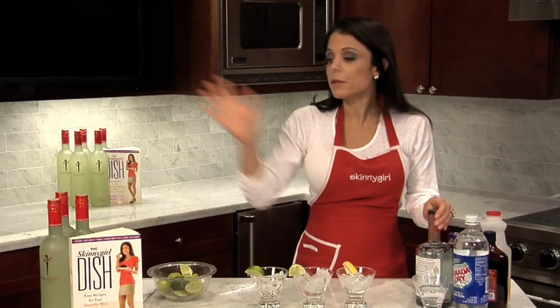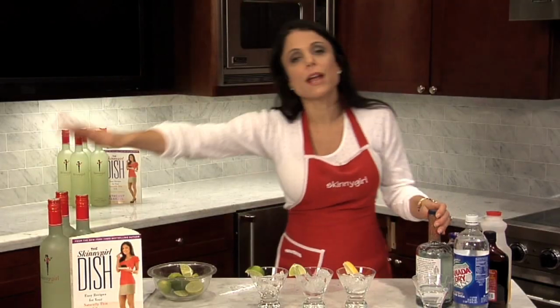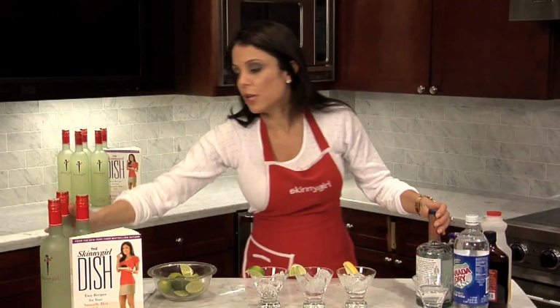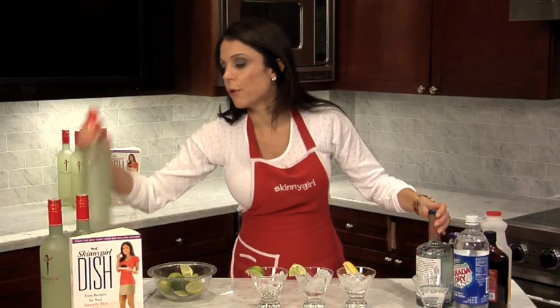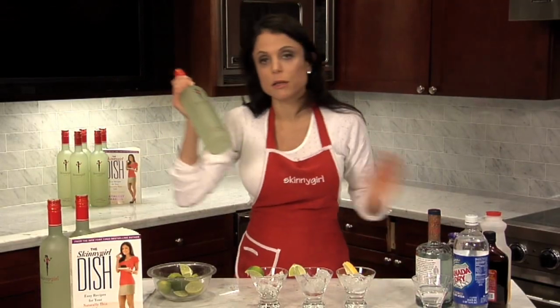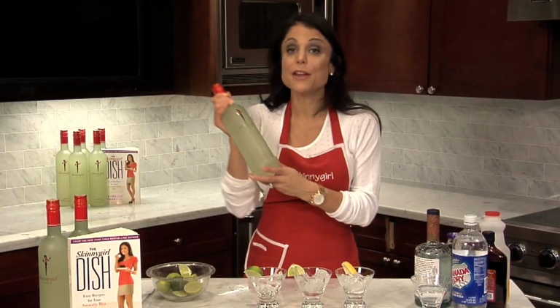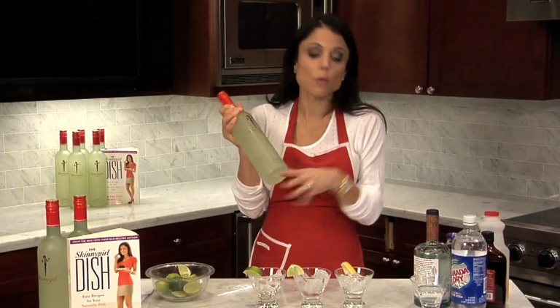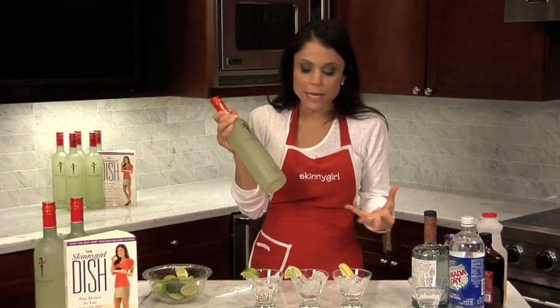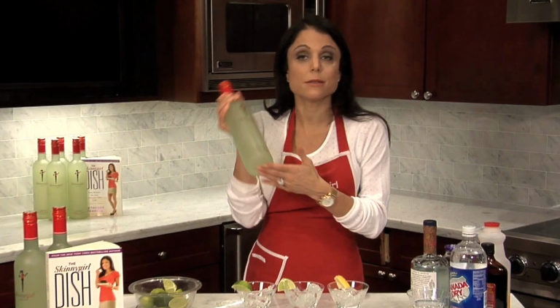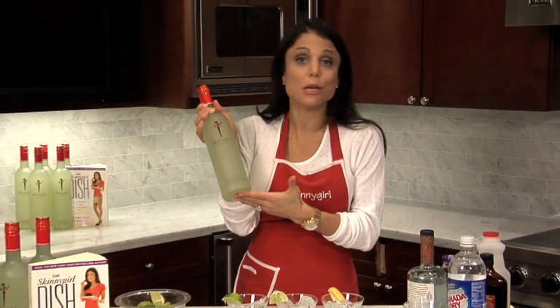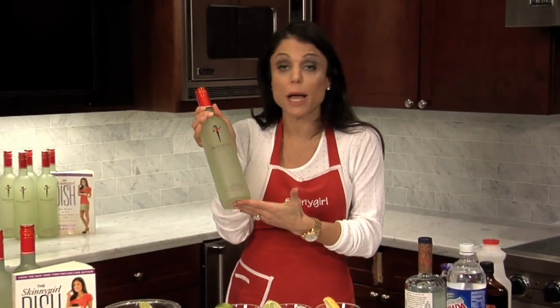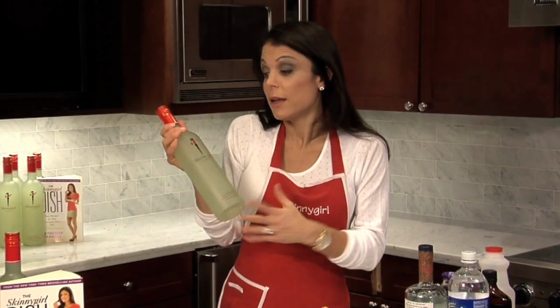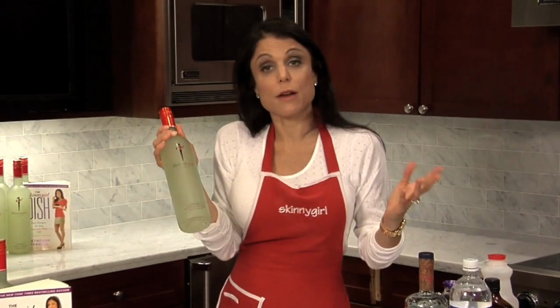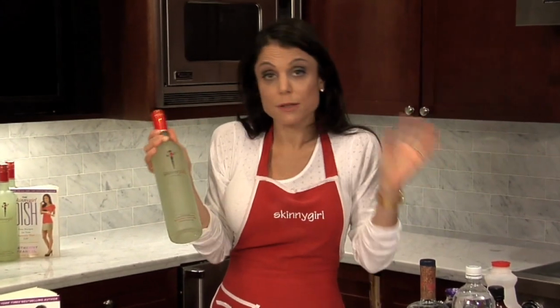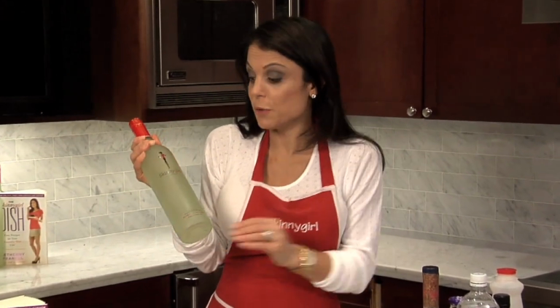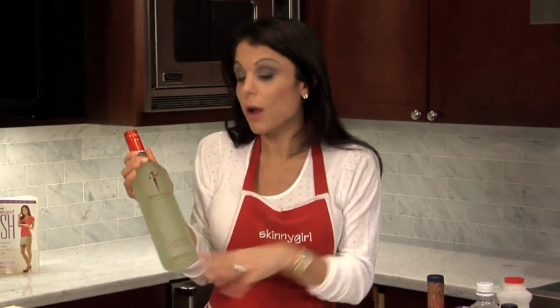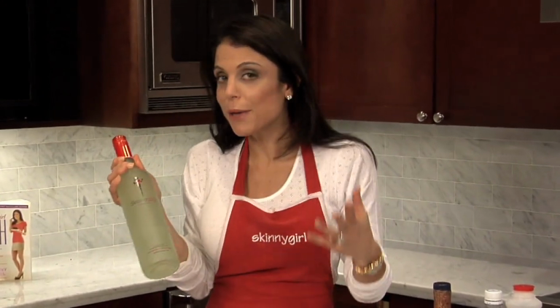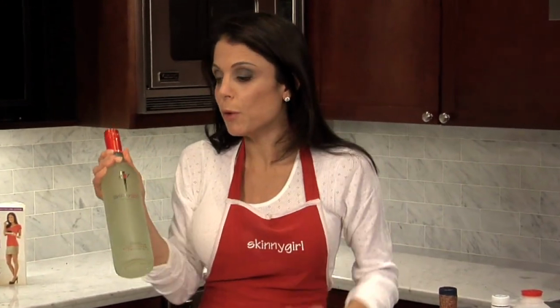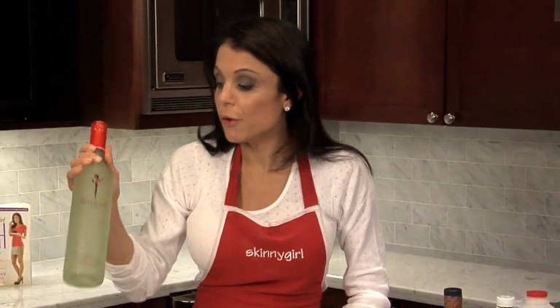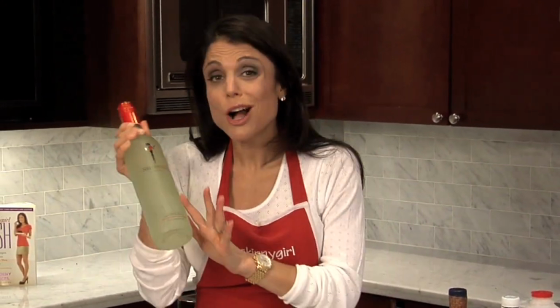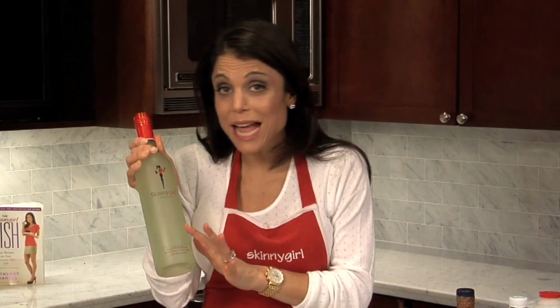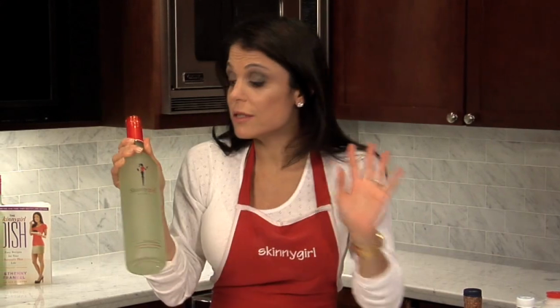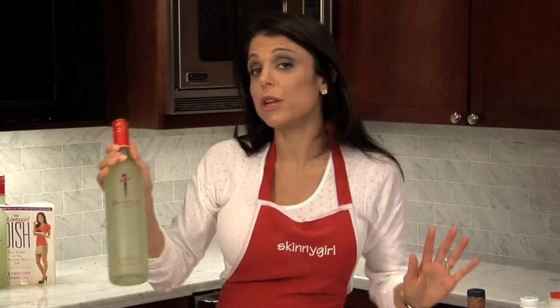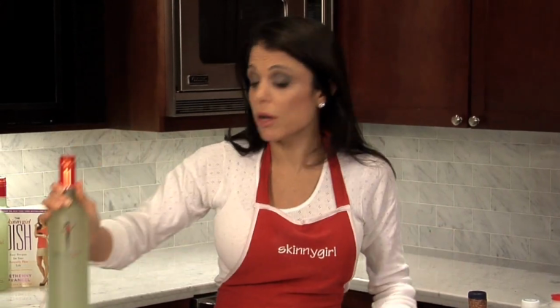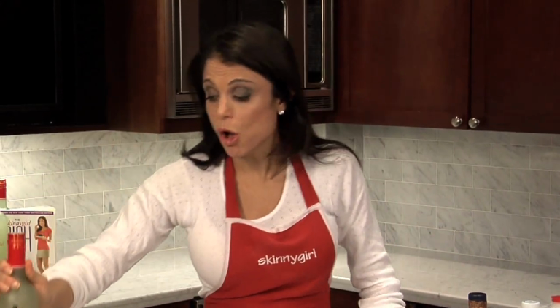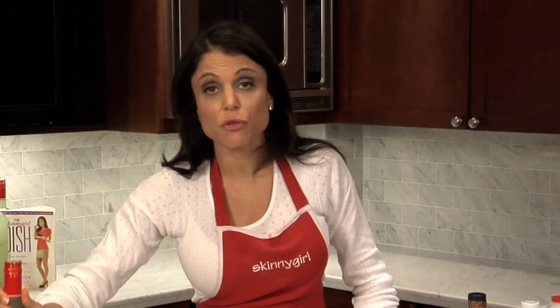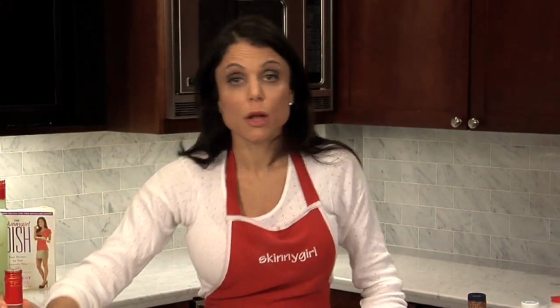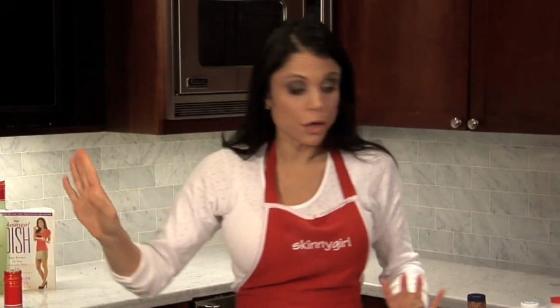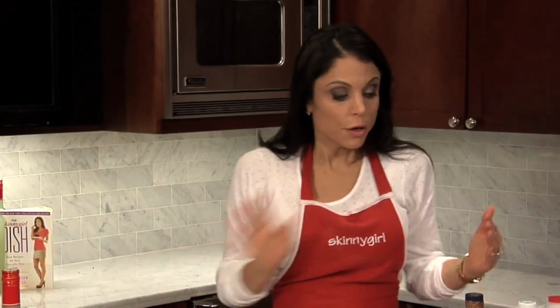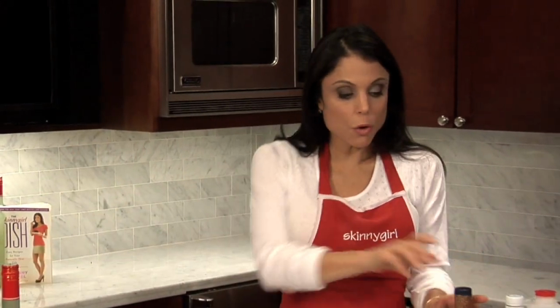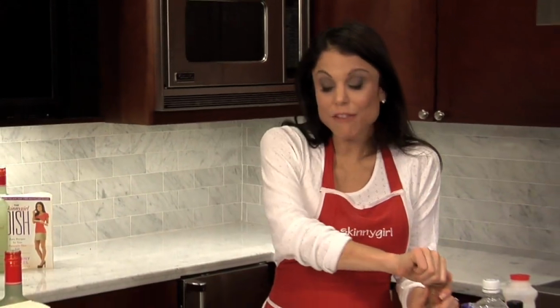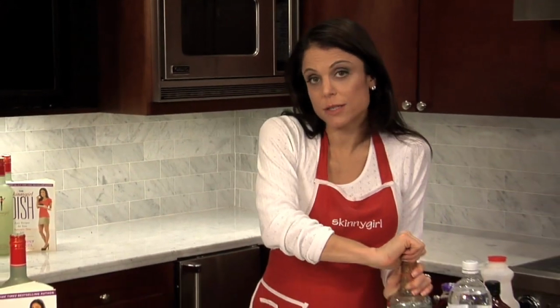You know that I have the Skinny Girl Margarita. I no longer make it because you can go buy it. Coming out with the mojito — 100 calories — the margarita you can trust, all natural, all good. So I have other cocktails.